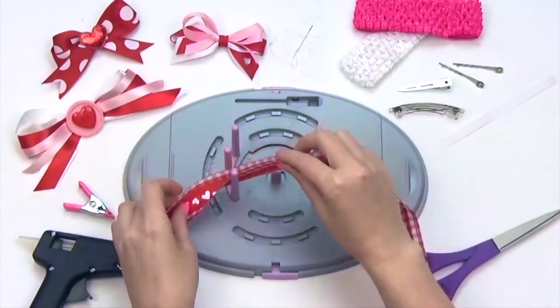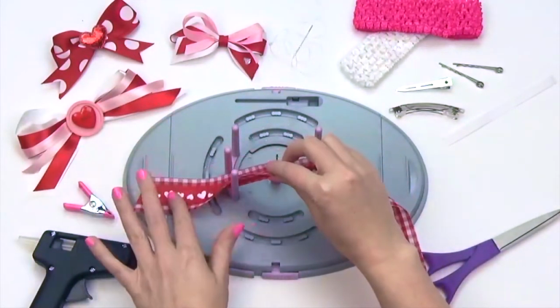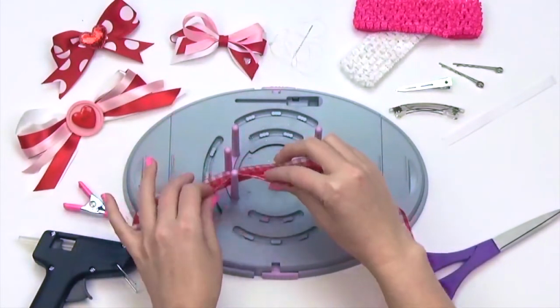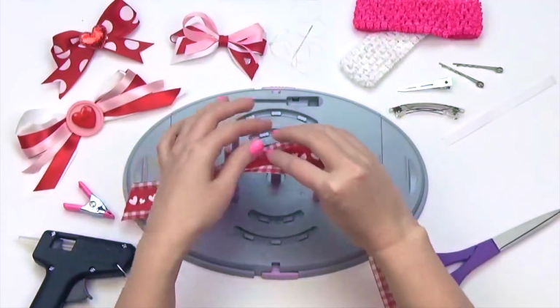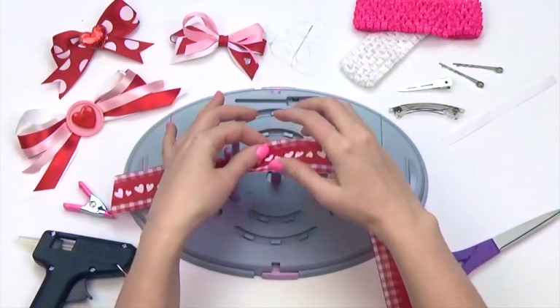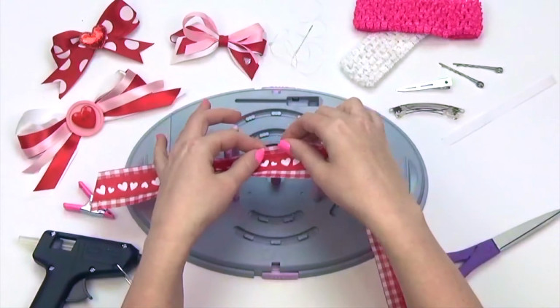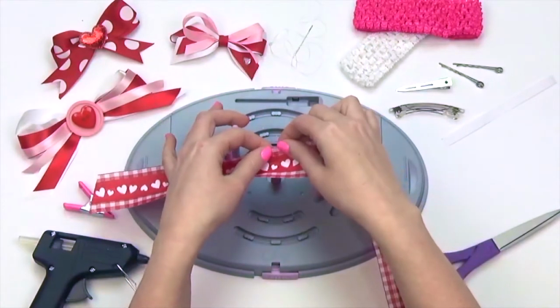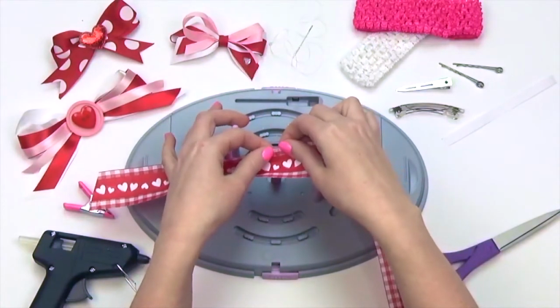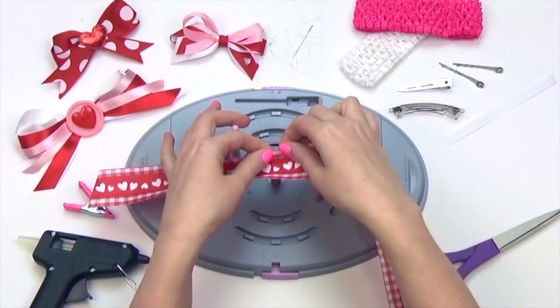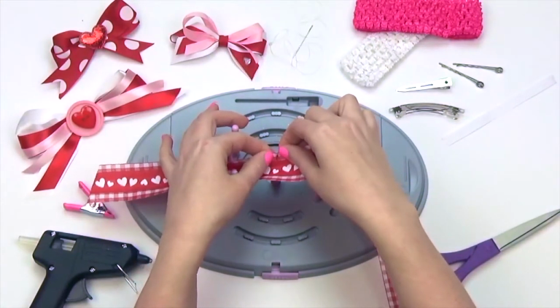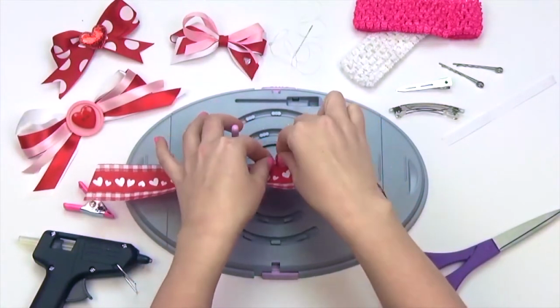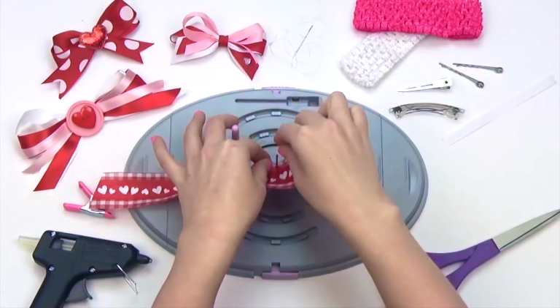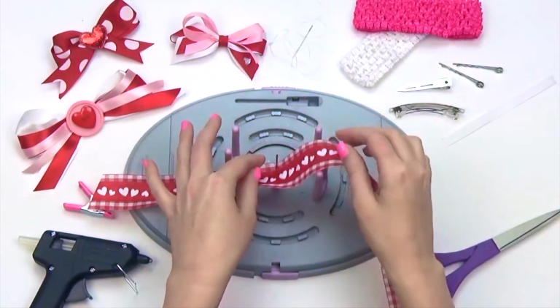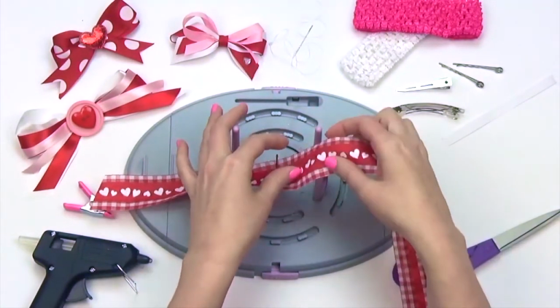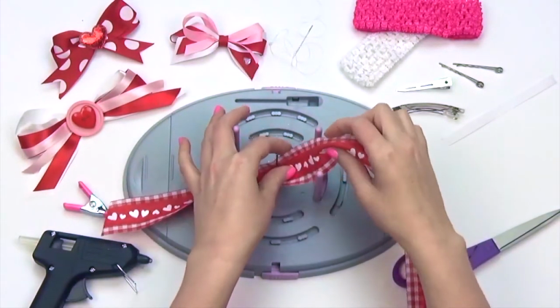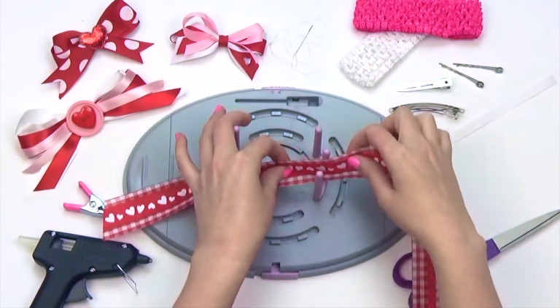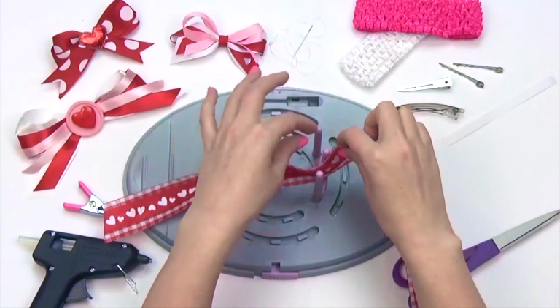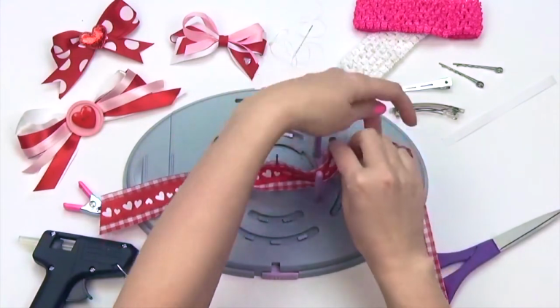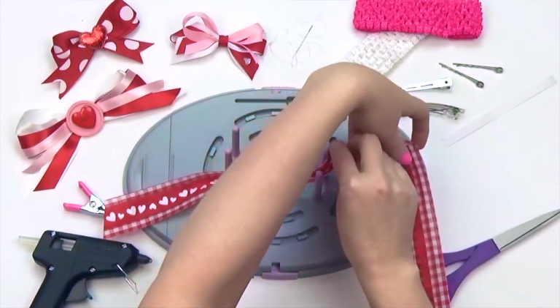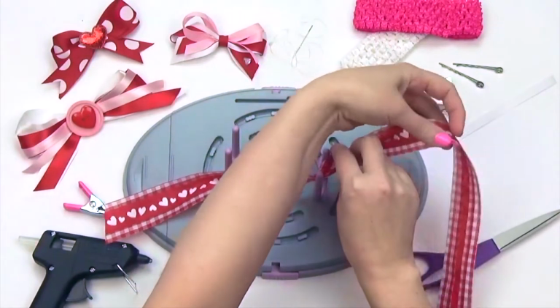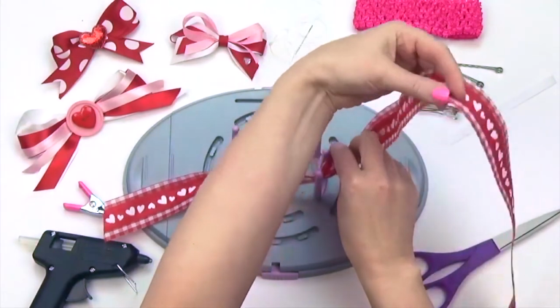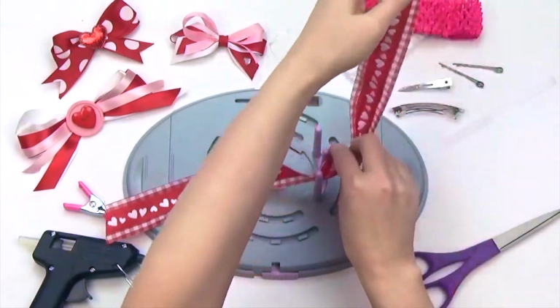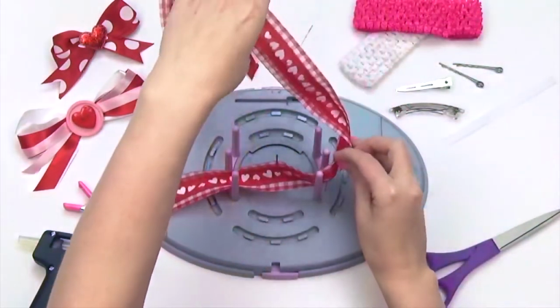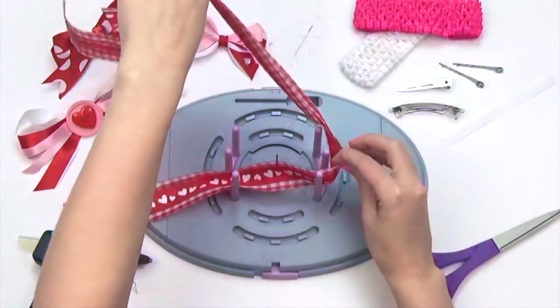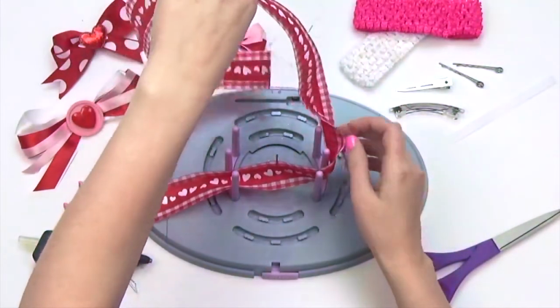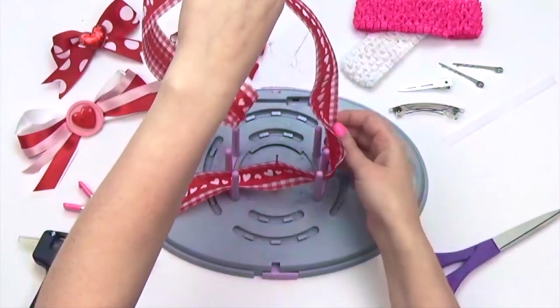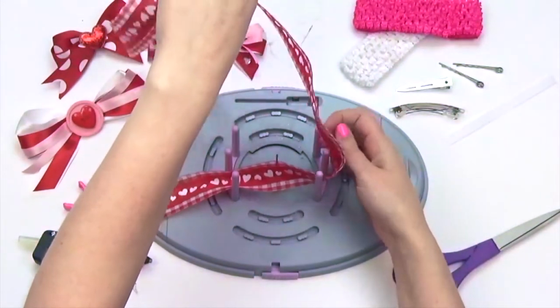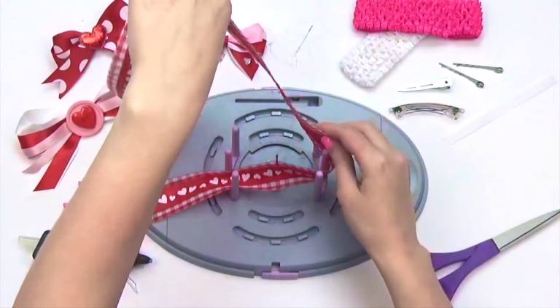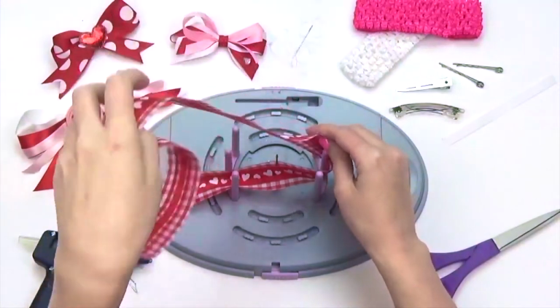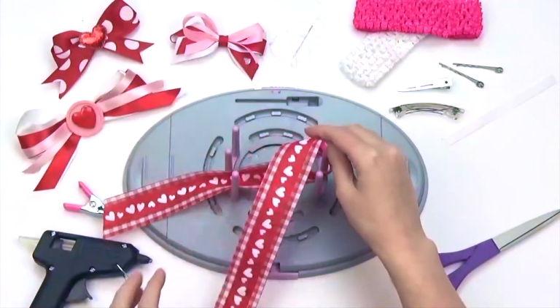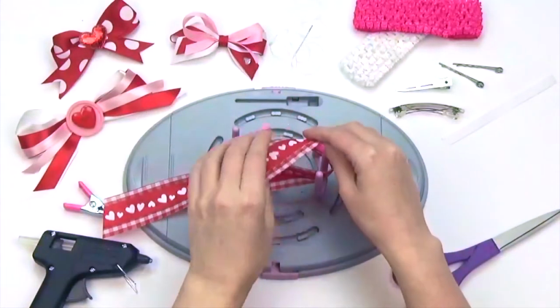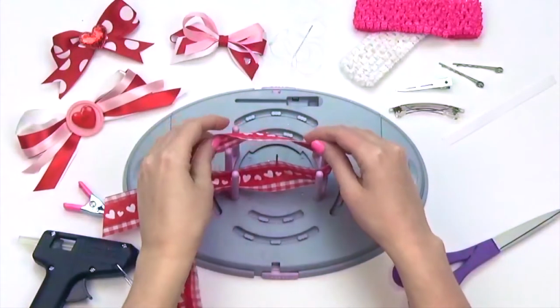Leaving a few inches for the tail, position your ribbon between the first and second peg. Then puncture the top edge of your ribbon with your center needle.